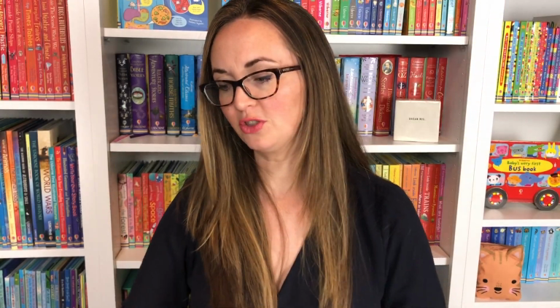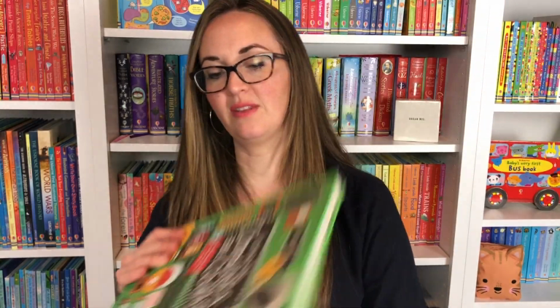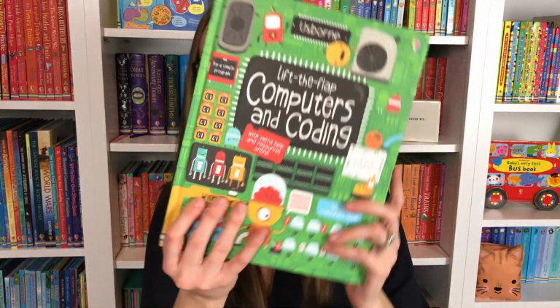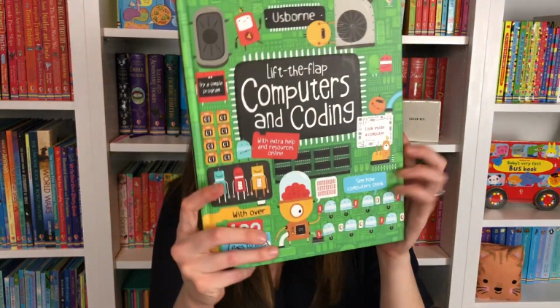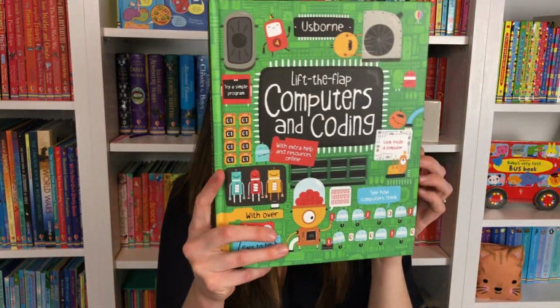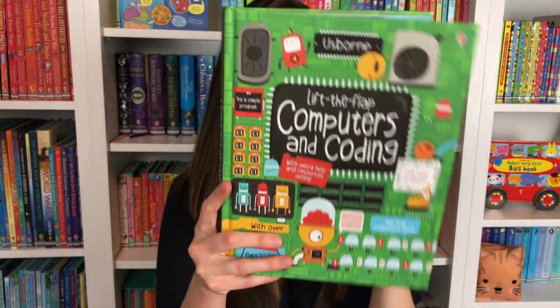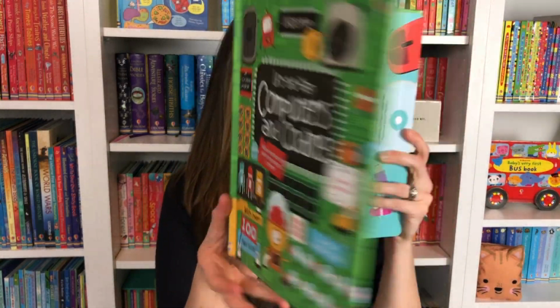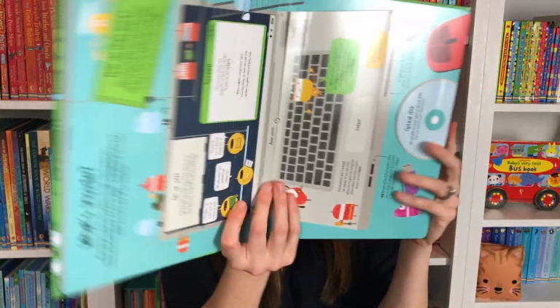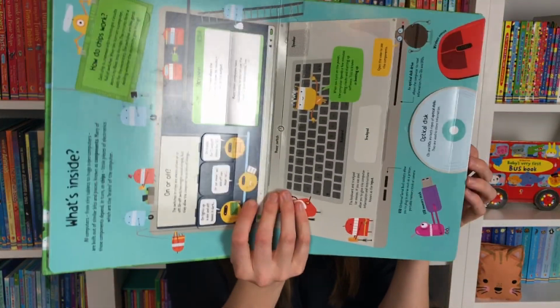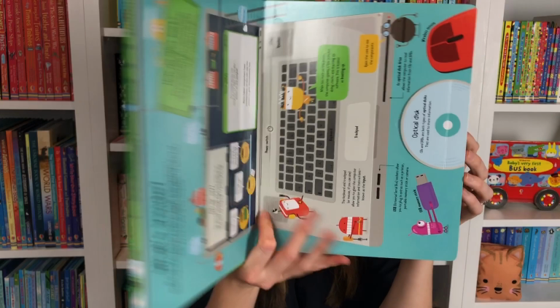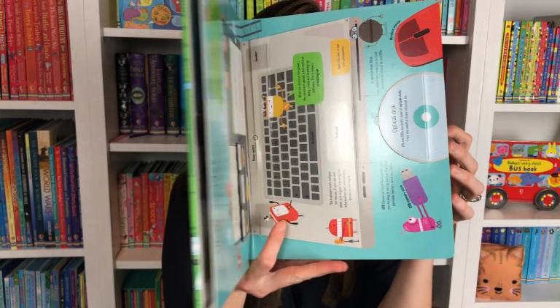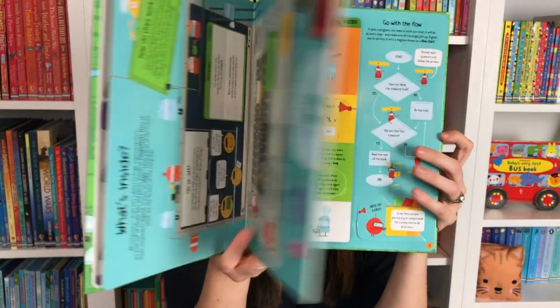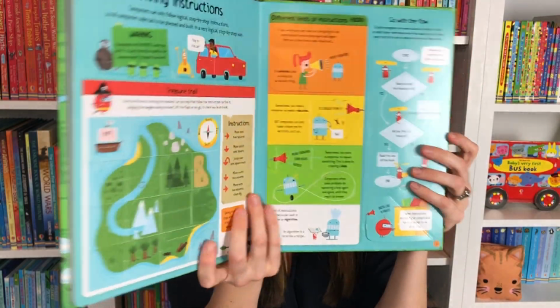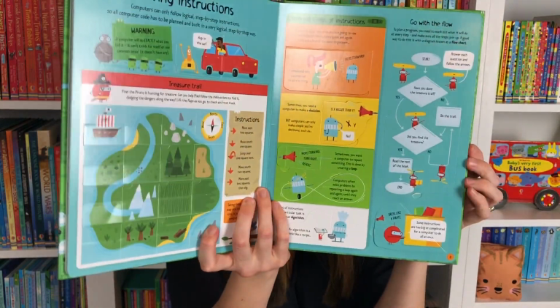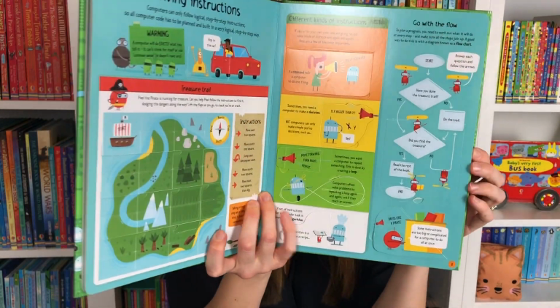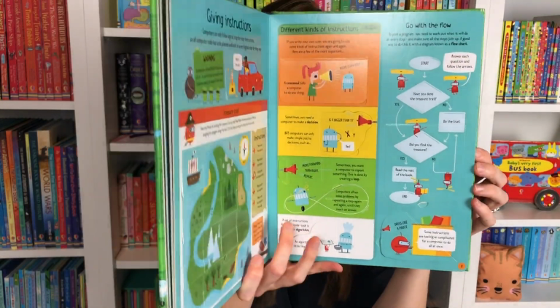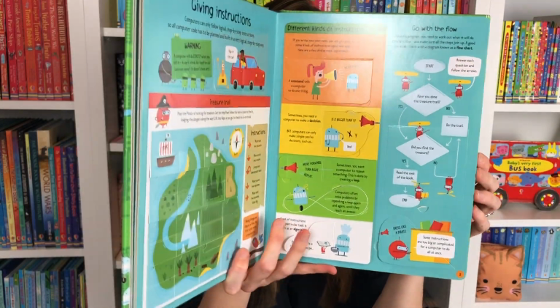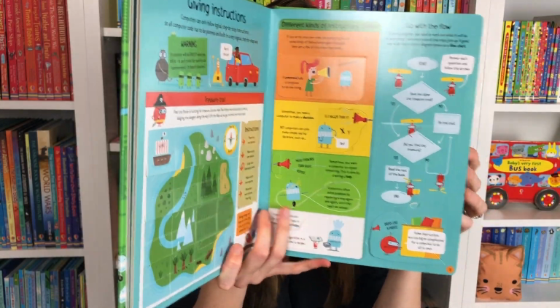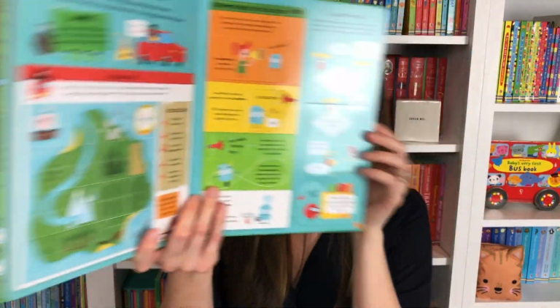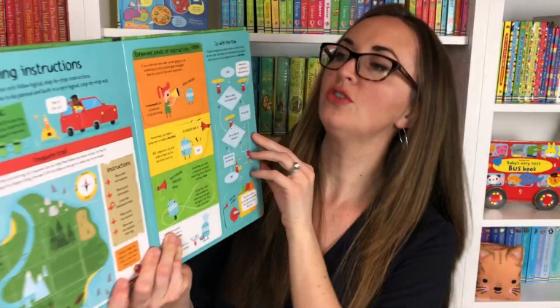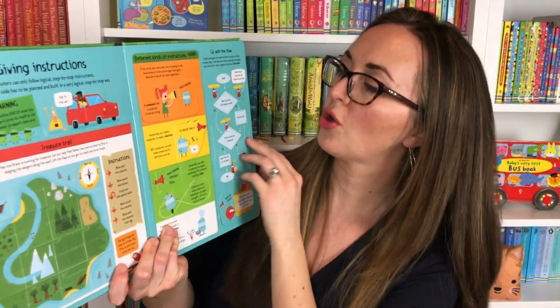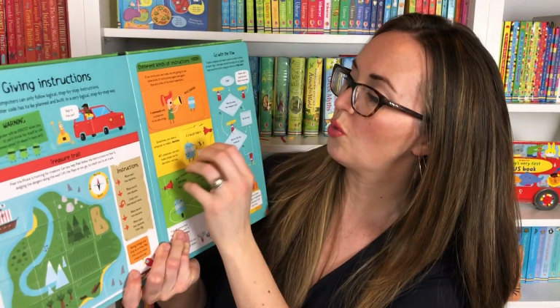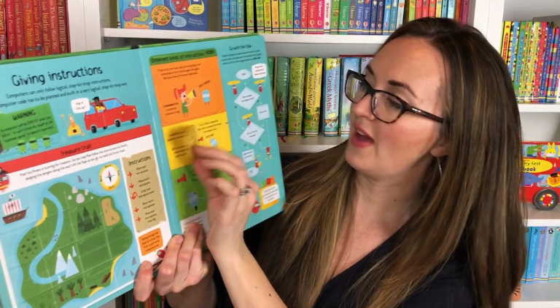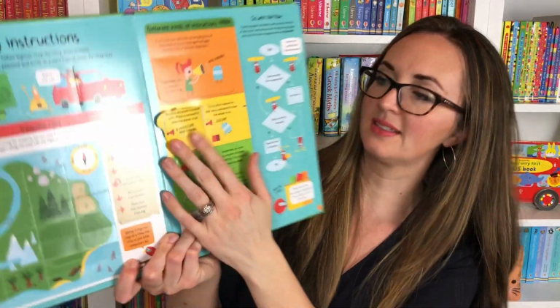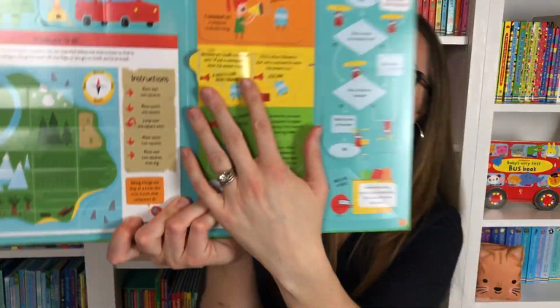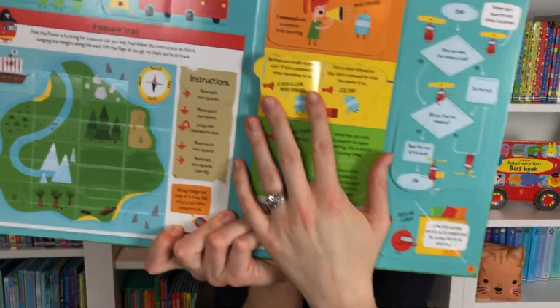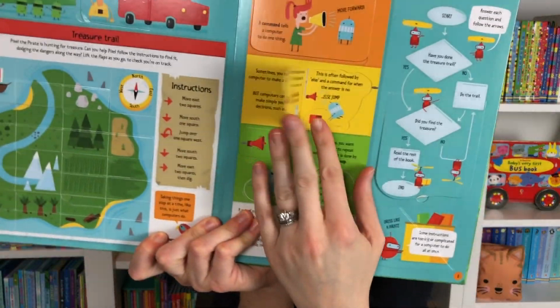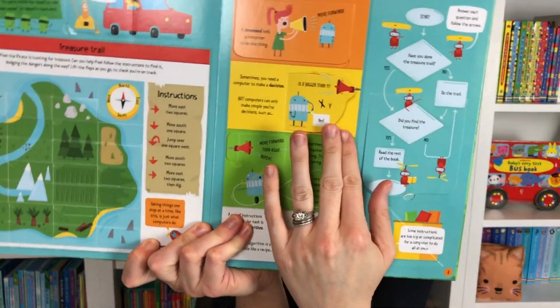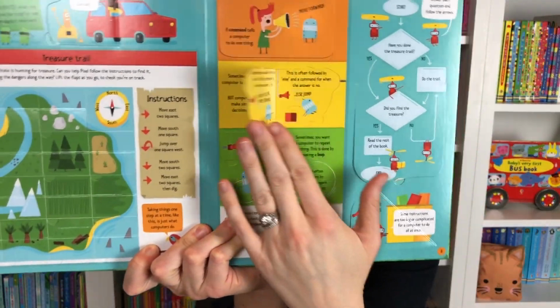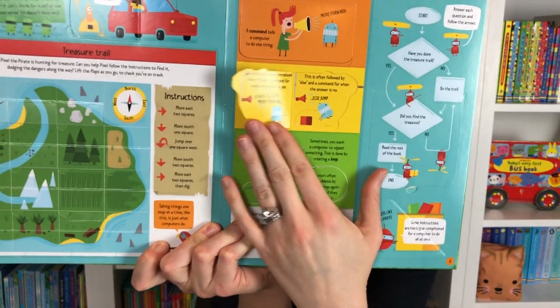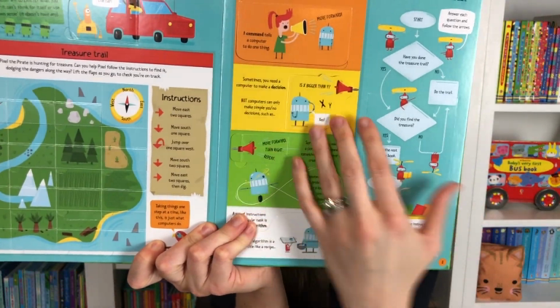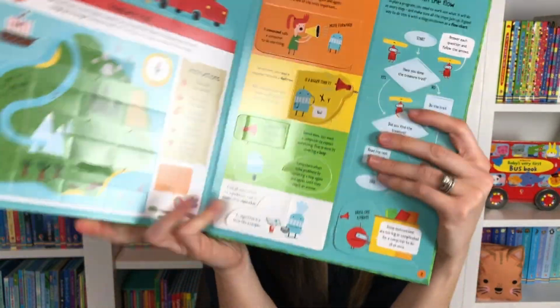We also have Lift the Flap Computers and Coding. You're going to find out what's inside a computer, find puzzles to try, useful words, quirky facts — again with the bite-sized chunks of information throughout.